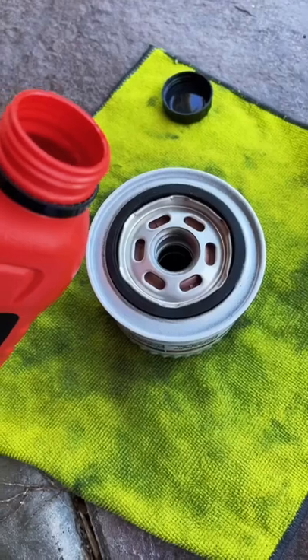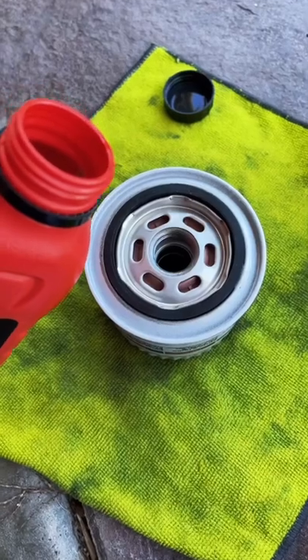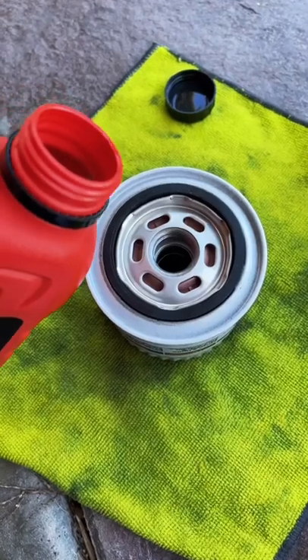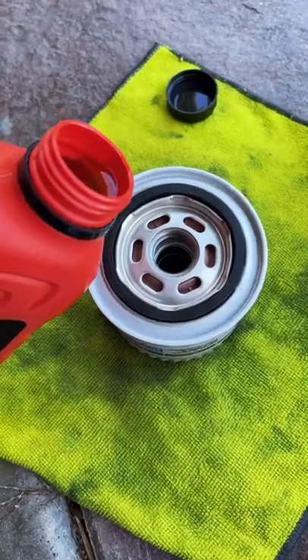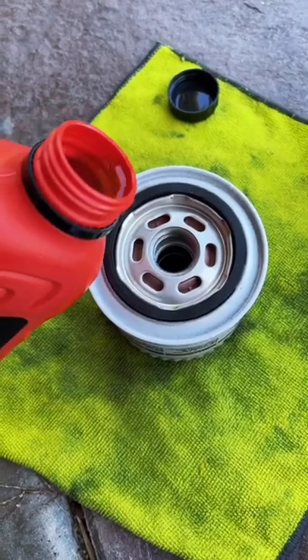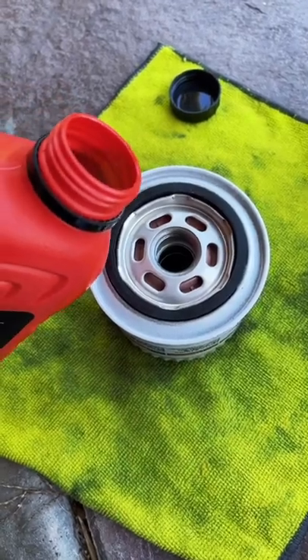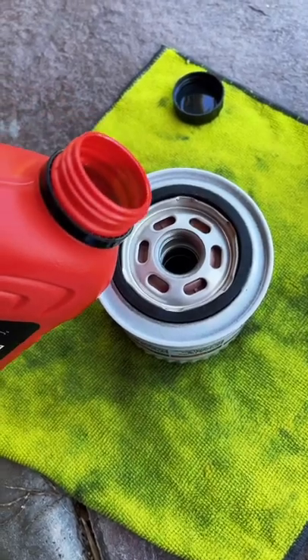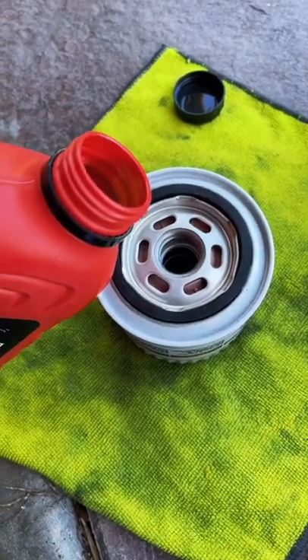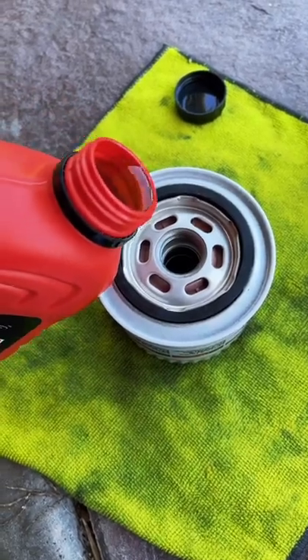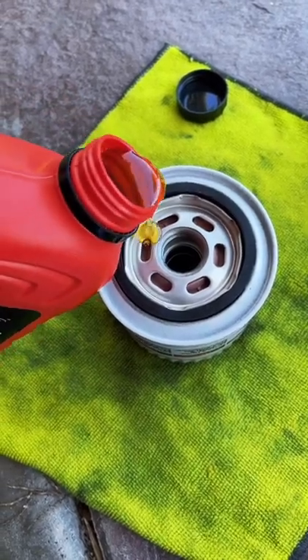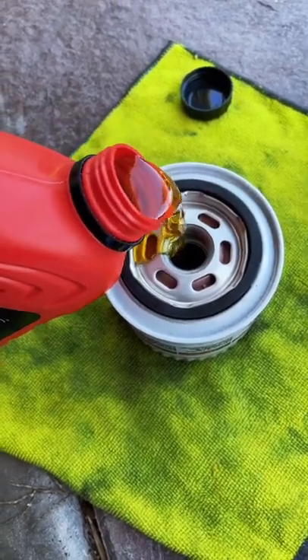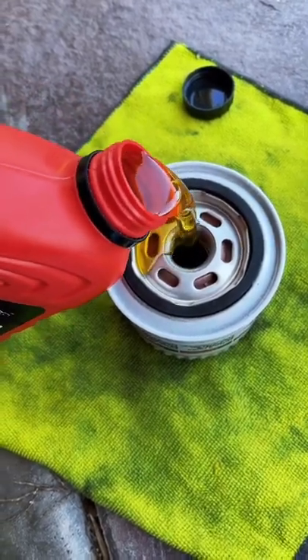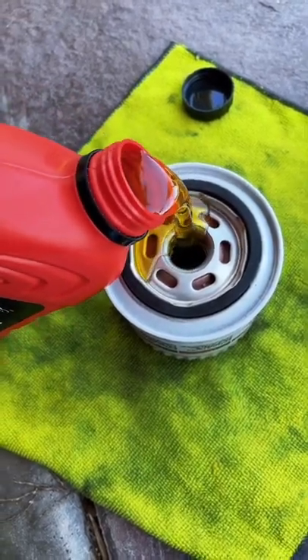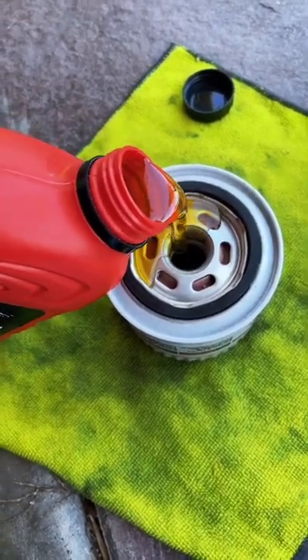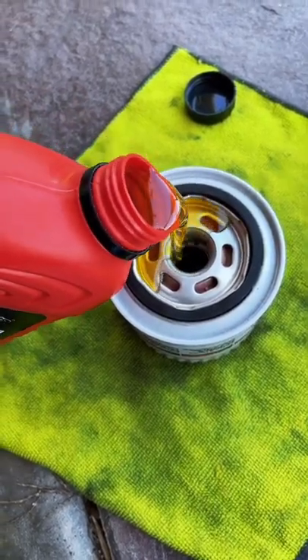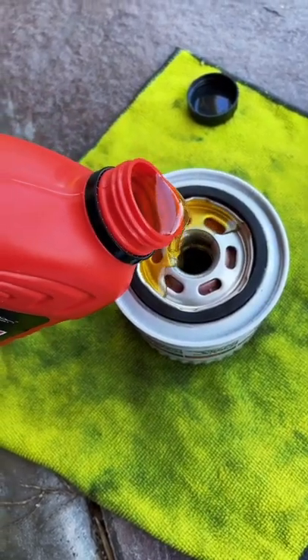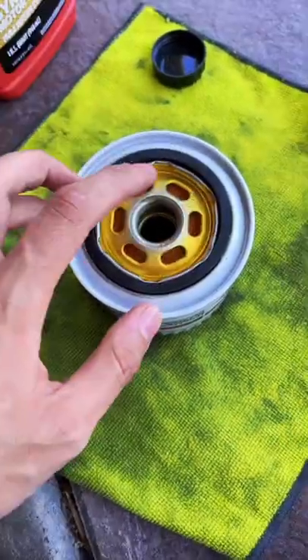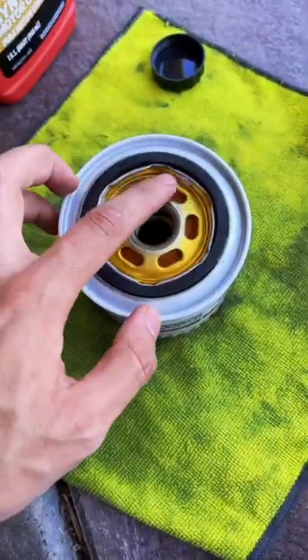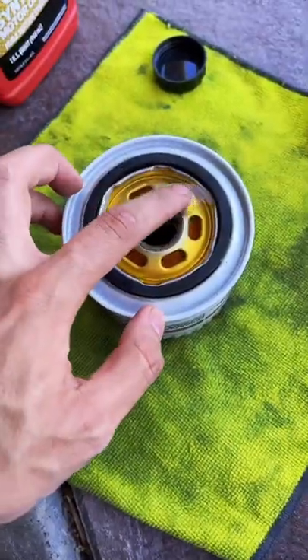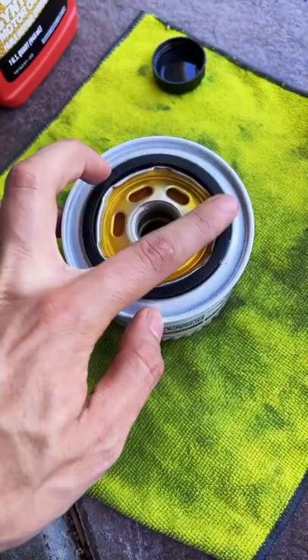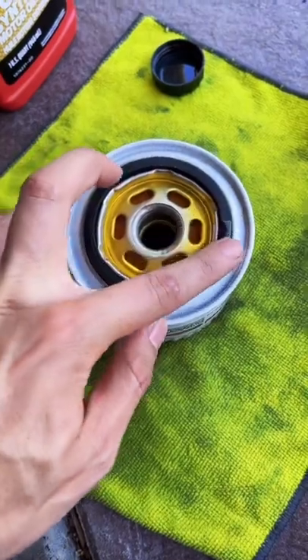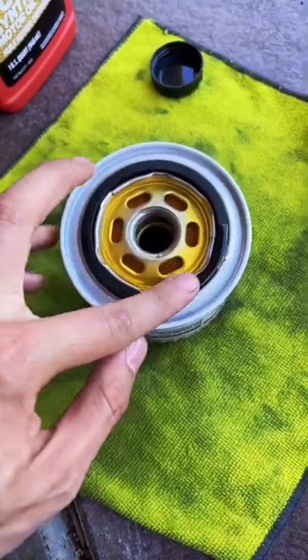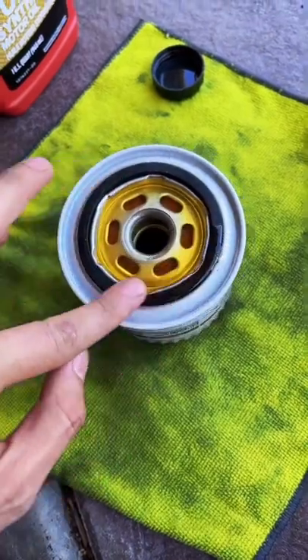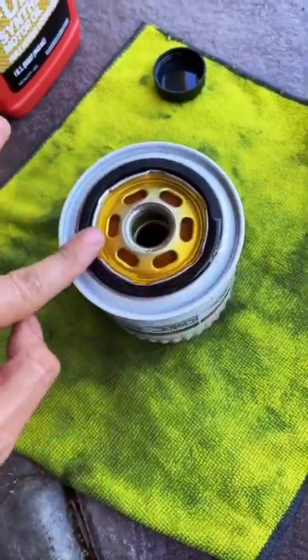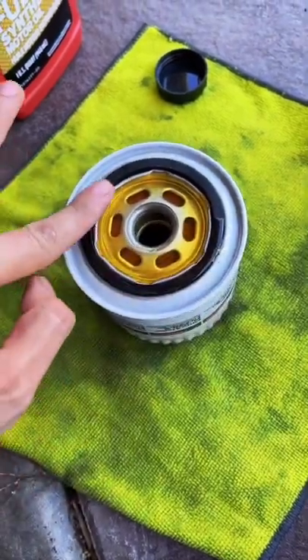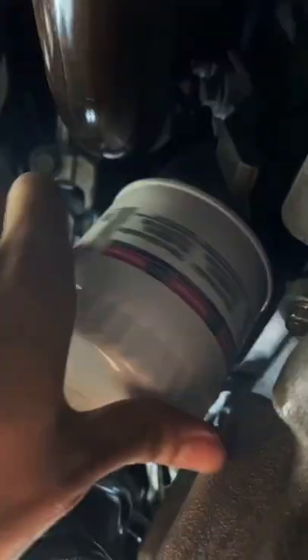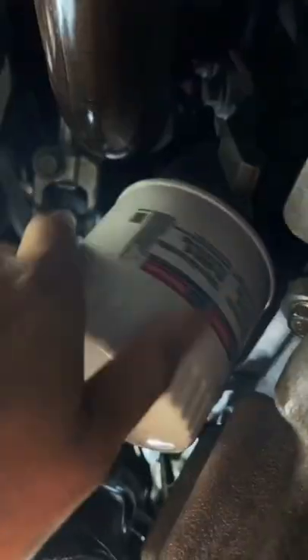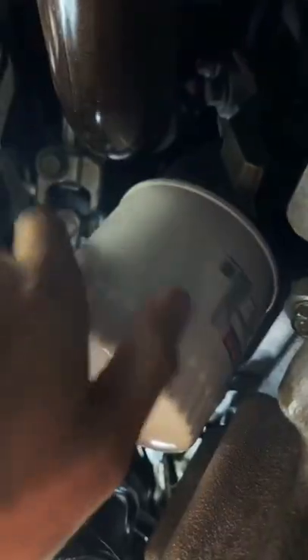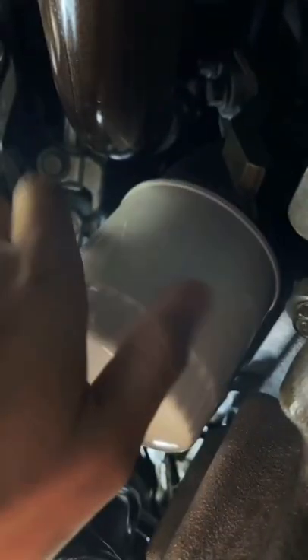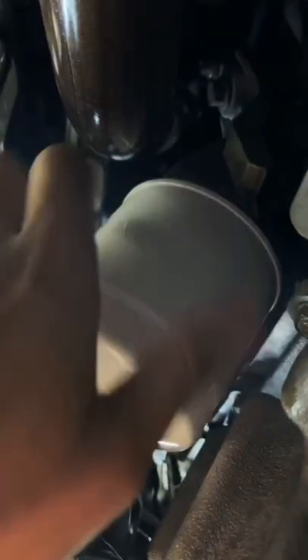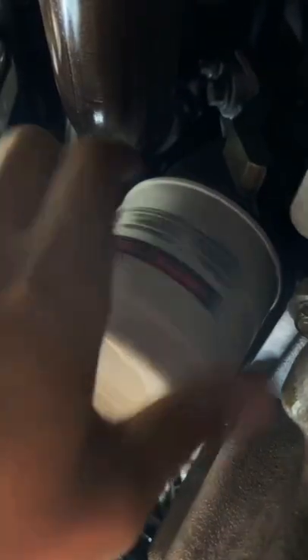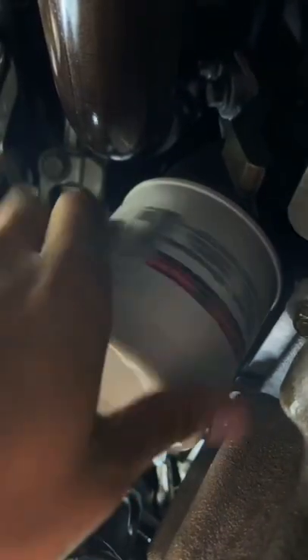Take your new oil filter and fill it up with oil. Take some oil and lube up the ring. Install the new filter and hand tighten.